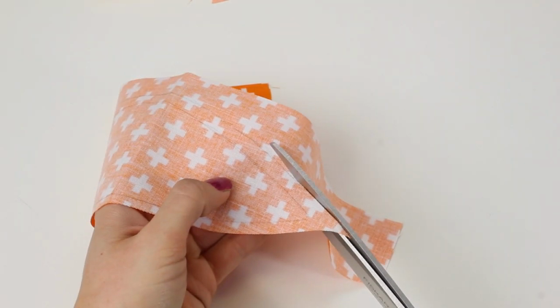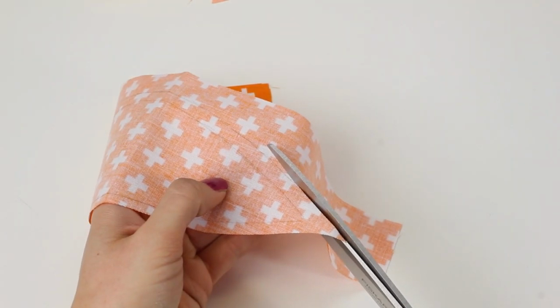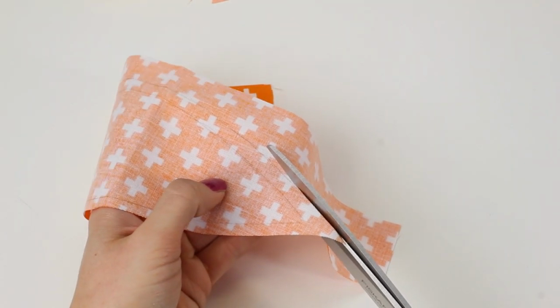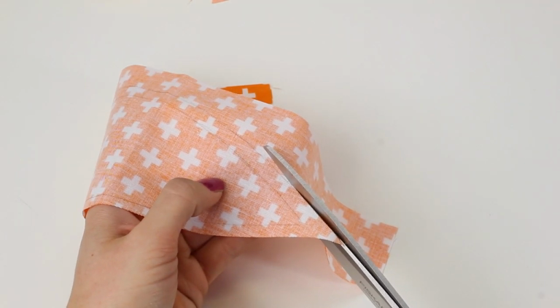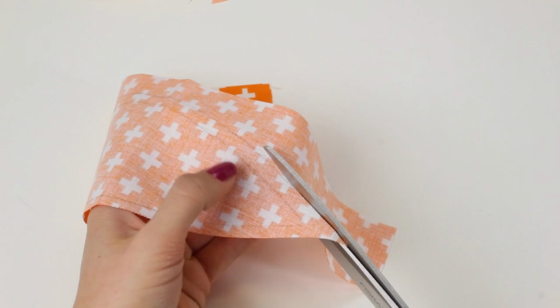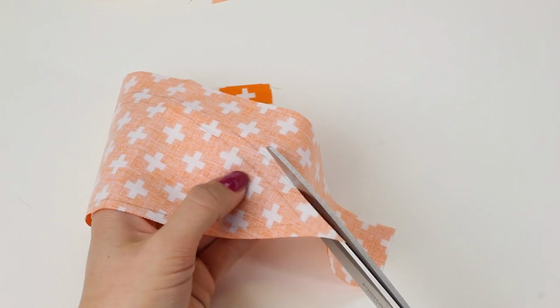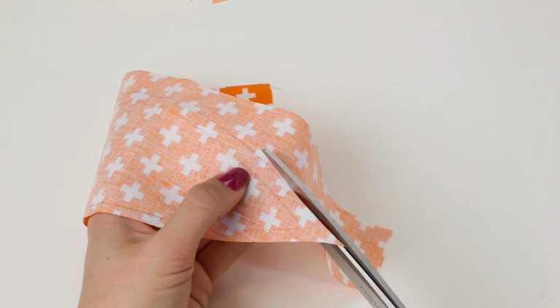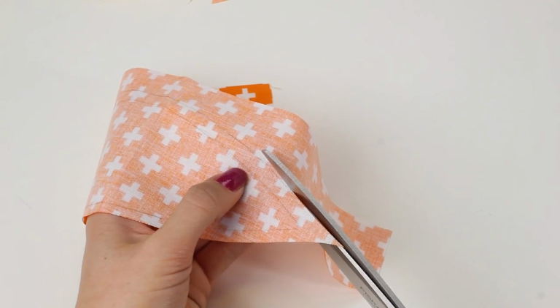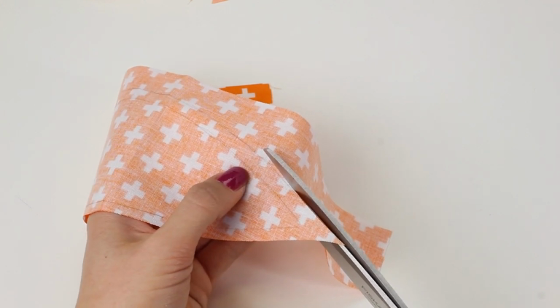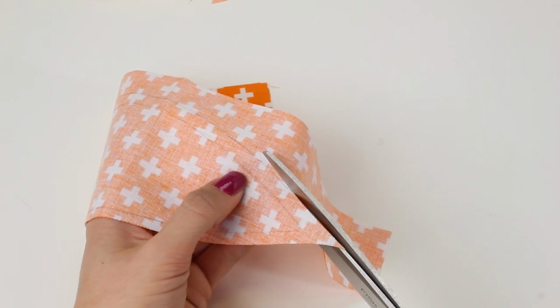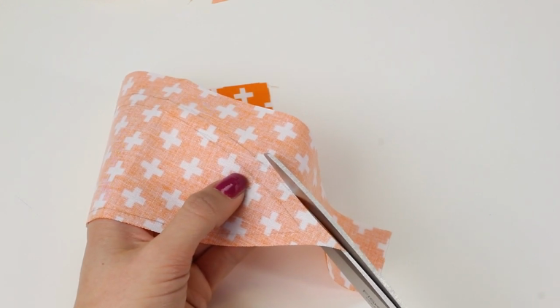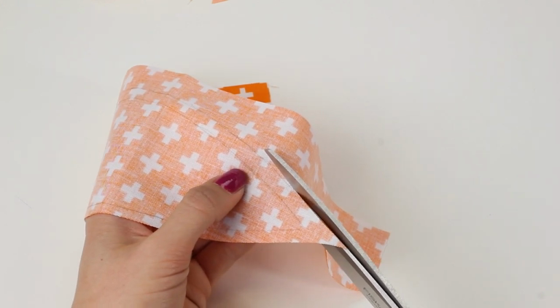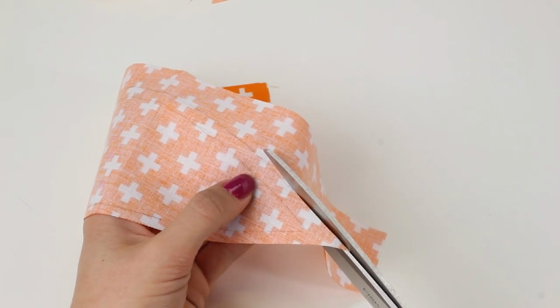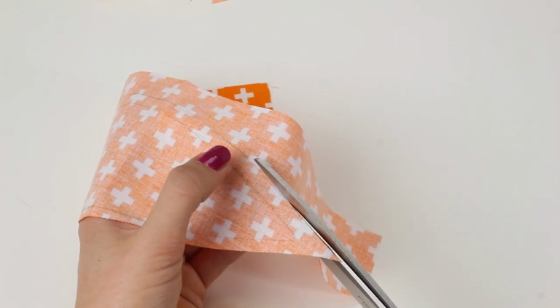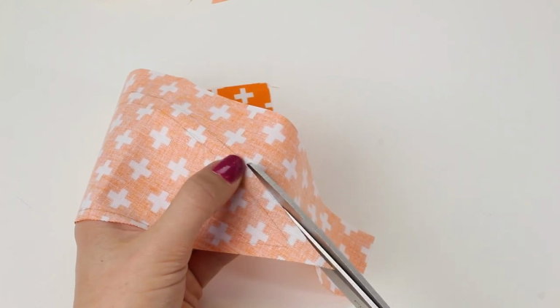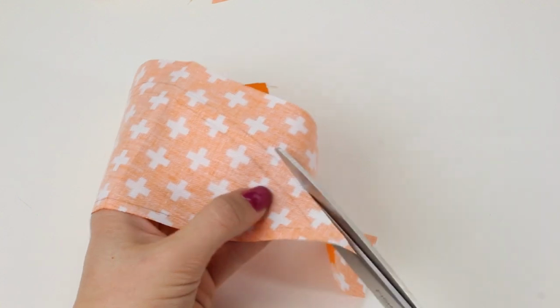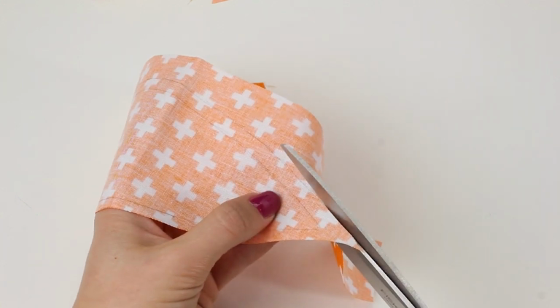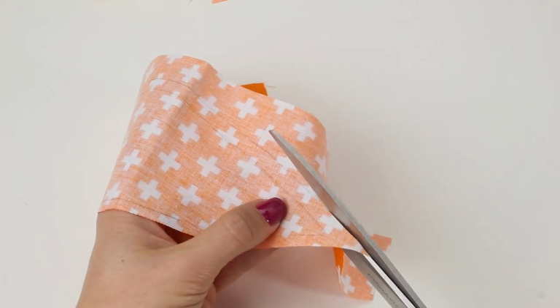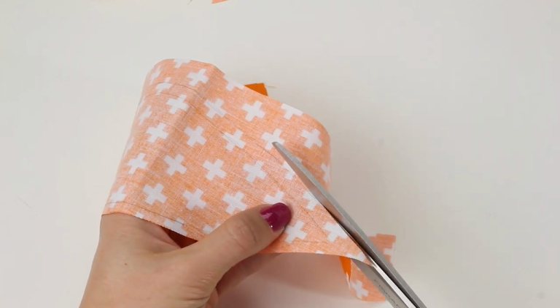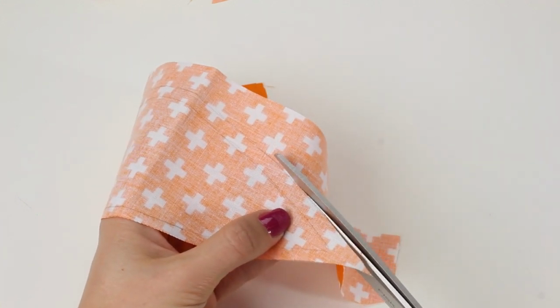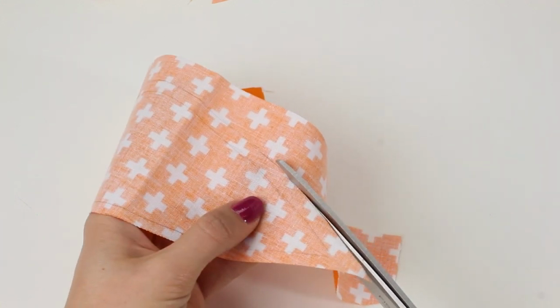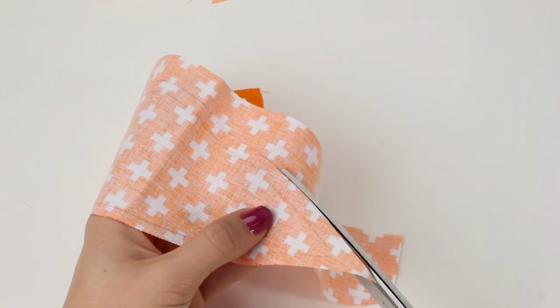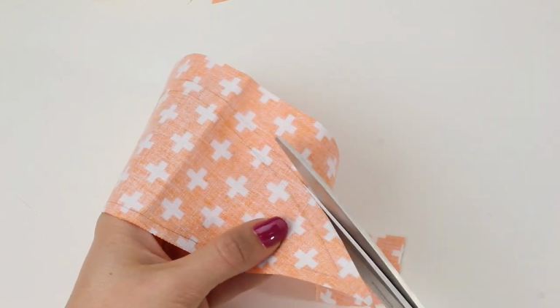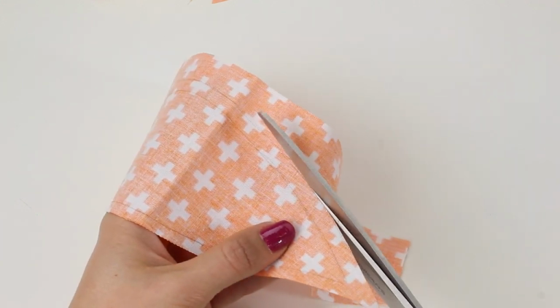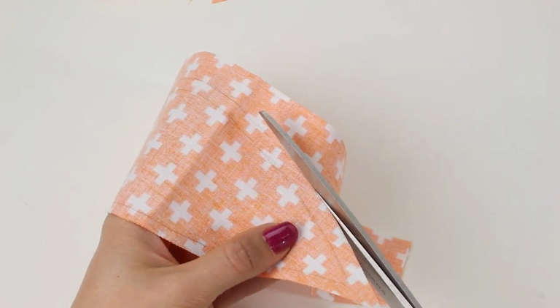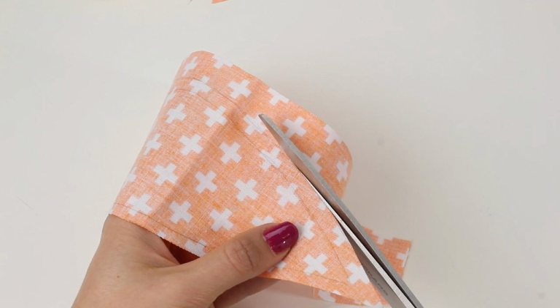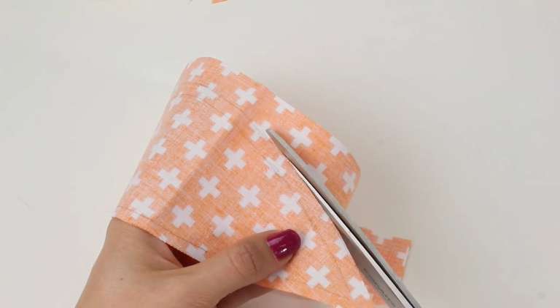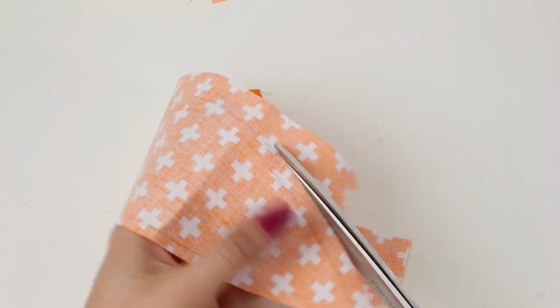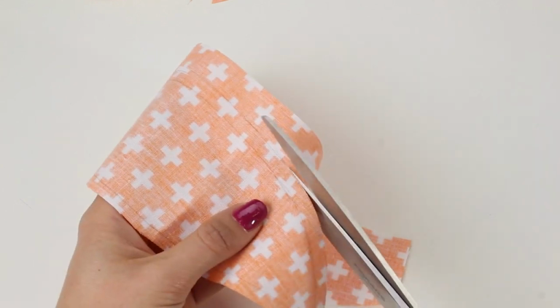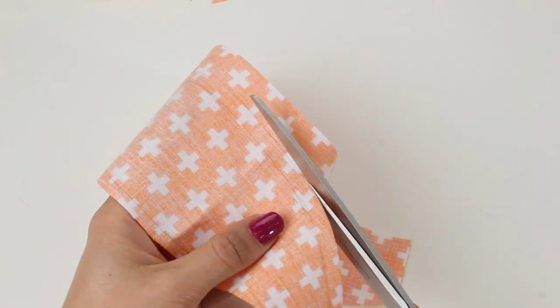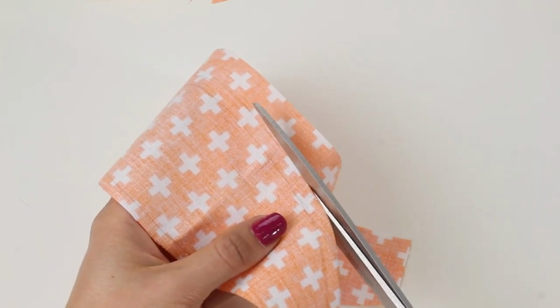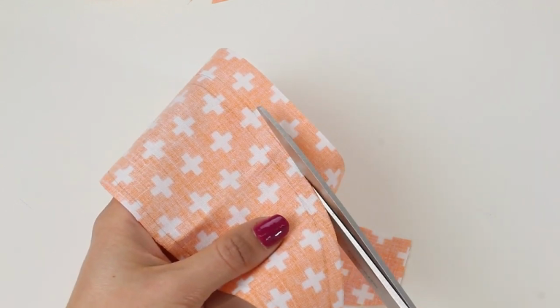Once you've drawn your seam allowances around the templates you can cut them out. You're going to be cutting on the outside drawn line — the seam allowance drawn line — and you're going to complete this for all eight of these shapes.